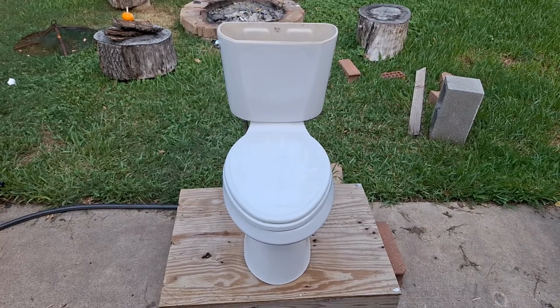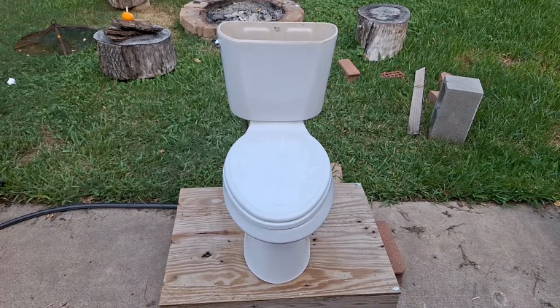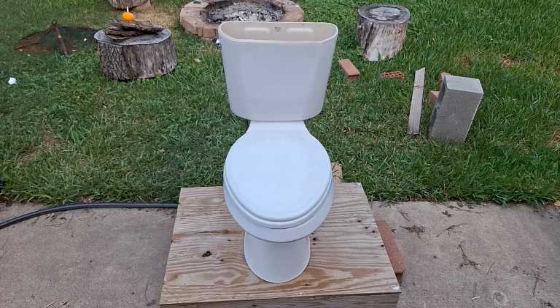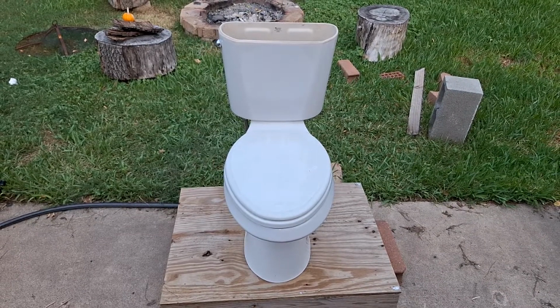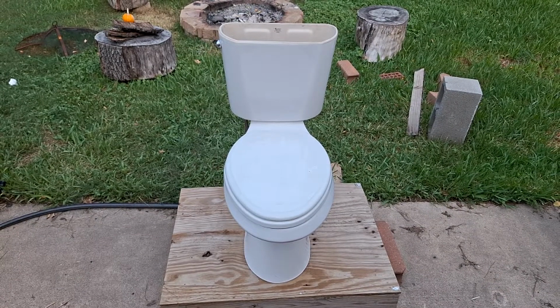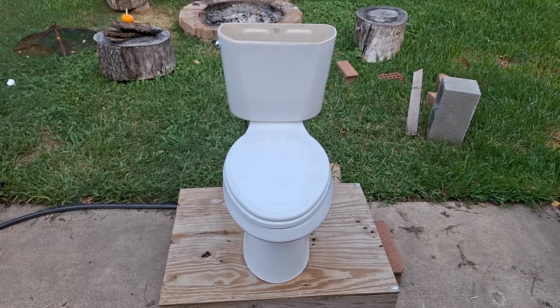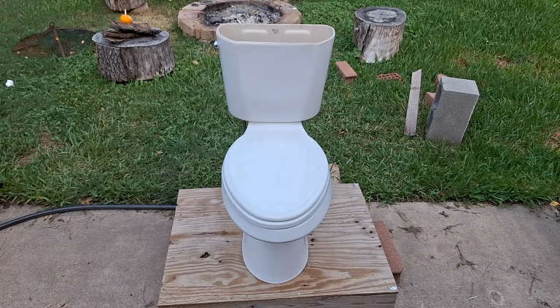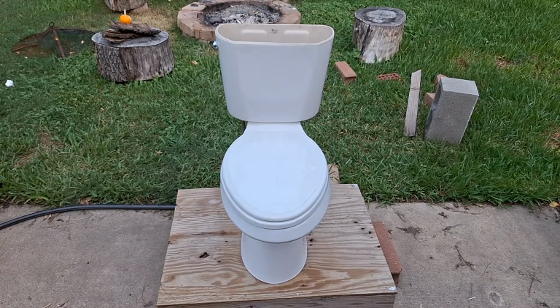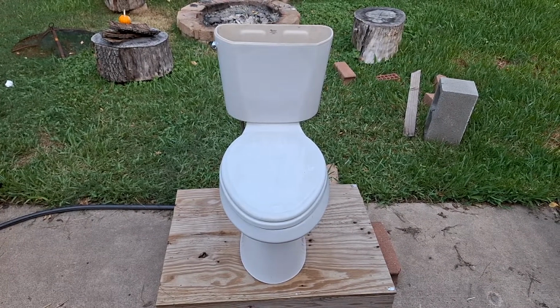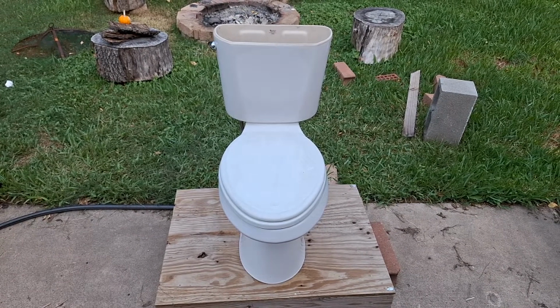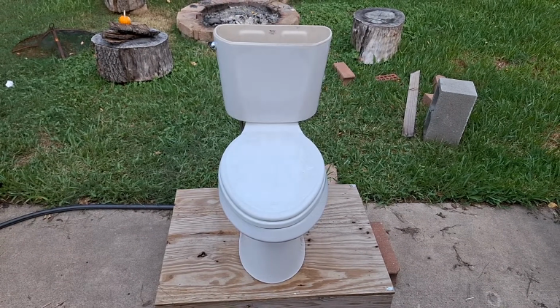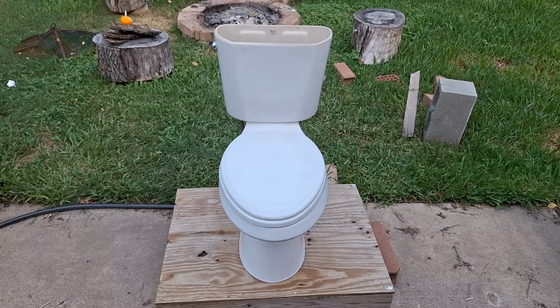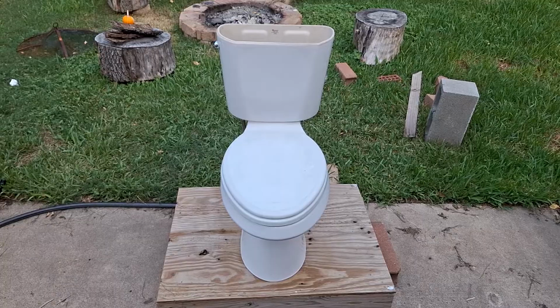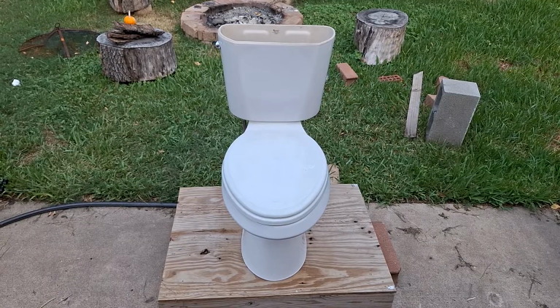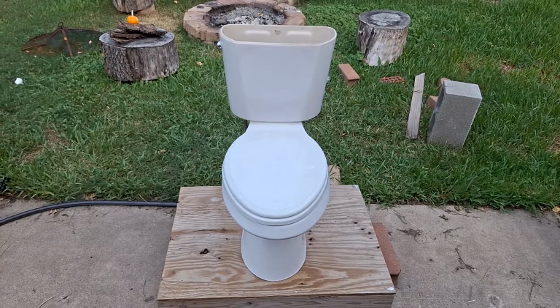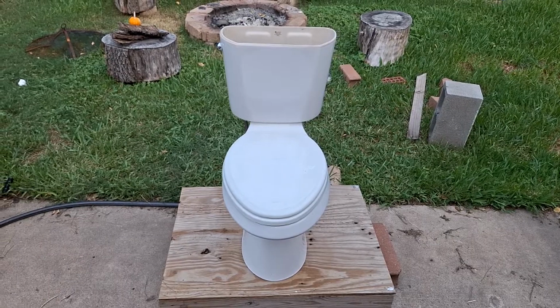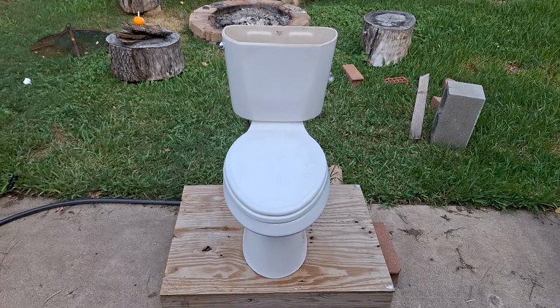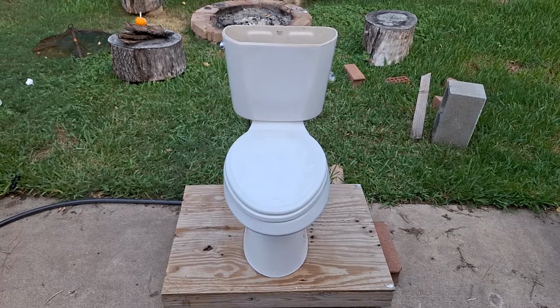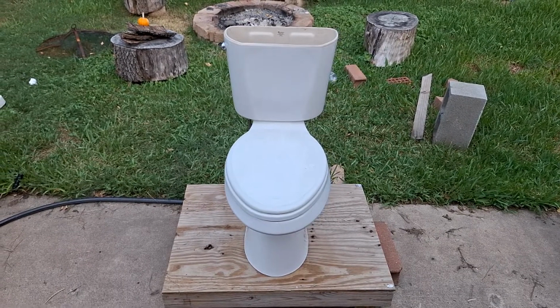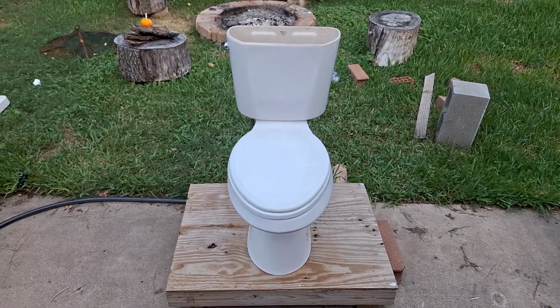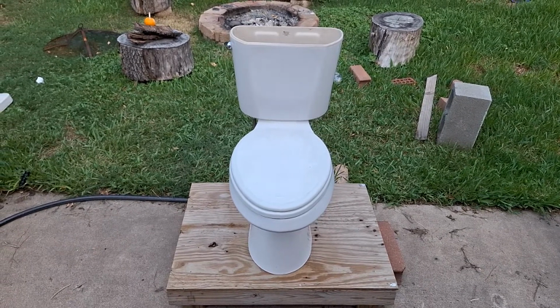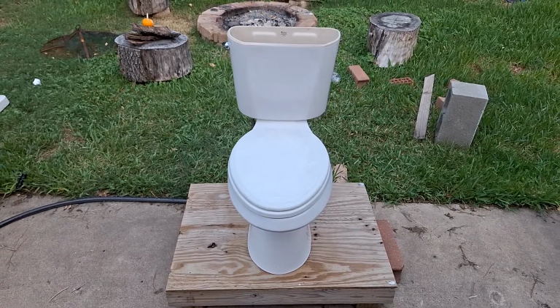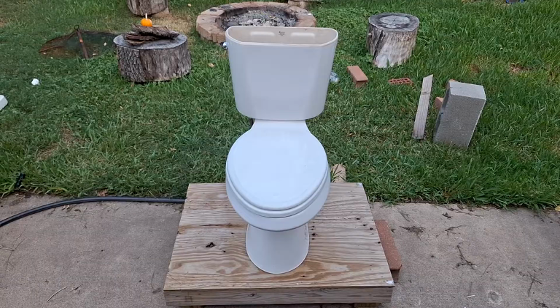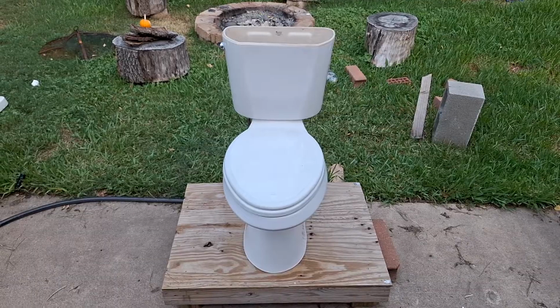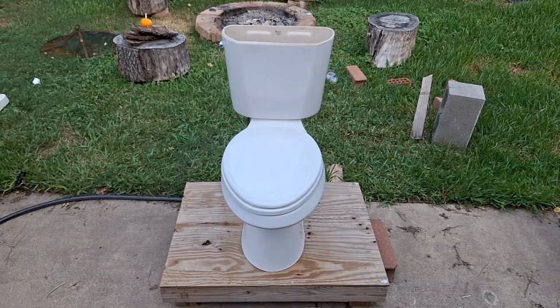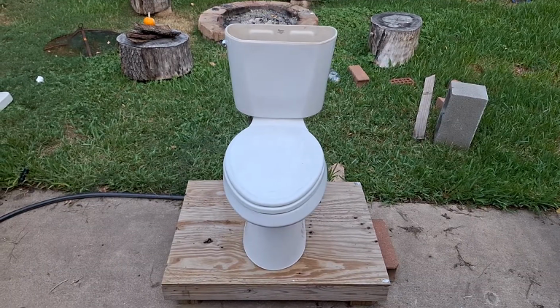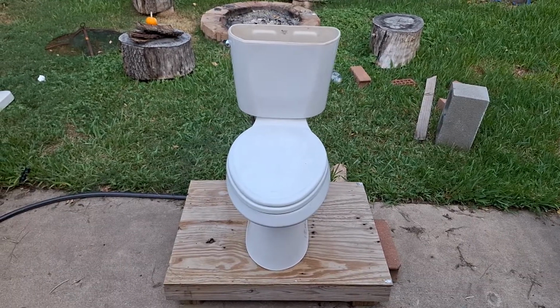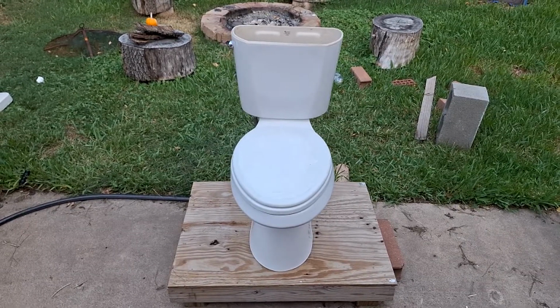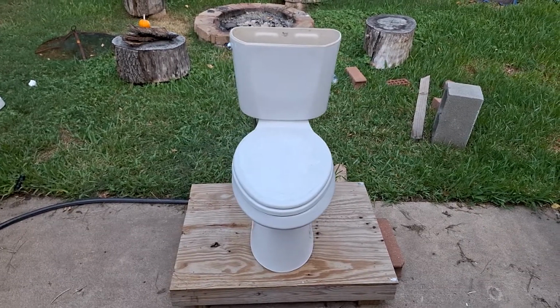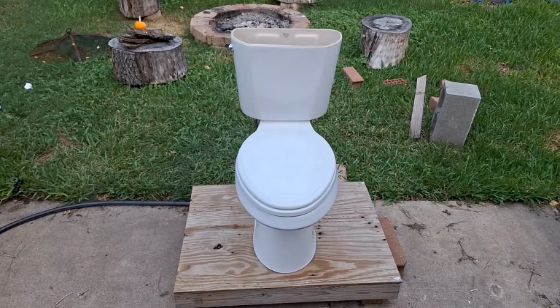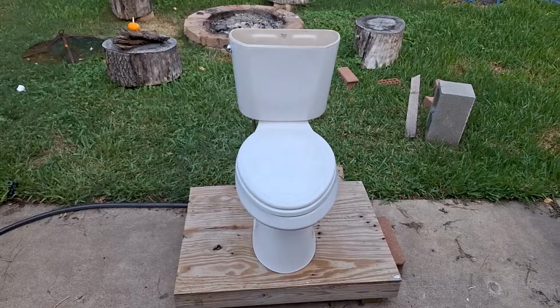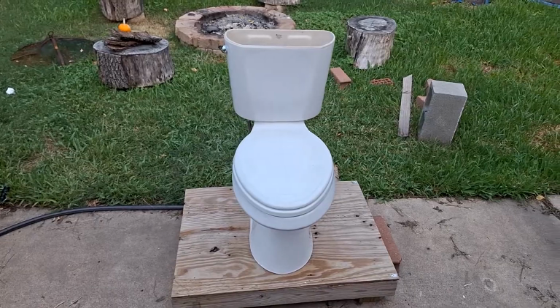I found this toilet next to a plumbing store dumpster, and that is what I mean every time I say I got a toilet from the plumbing place.